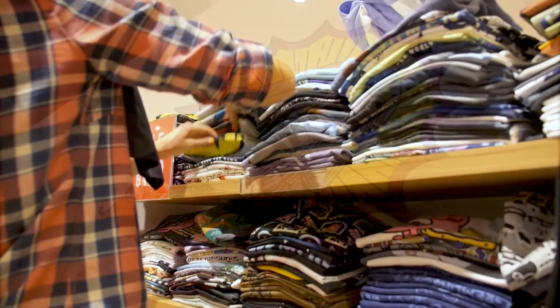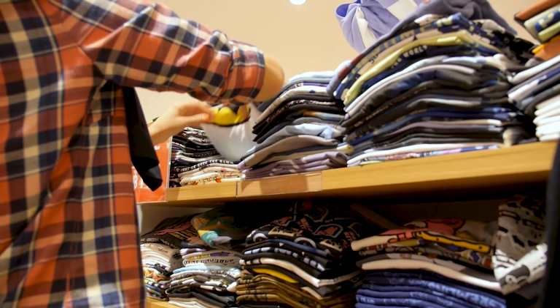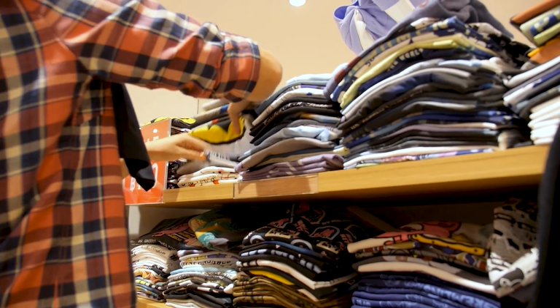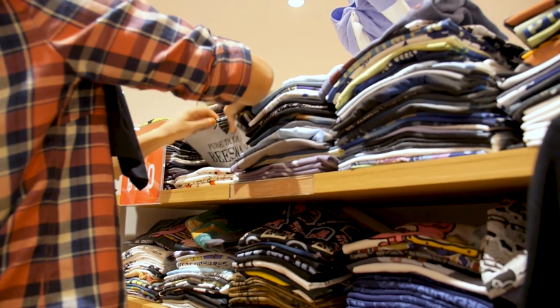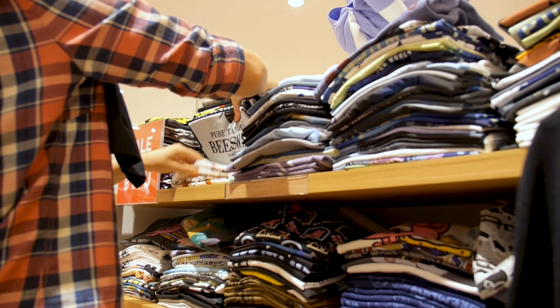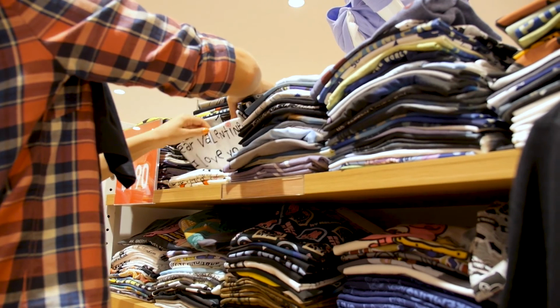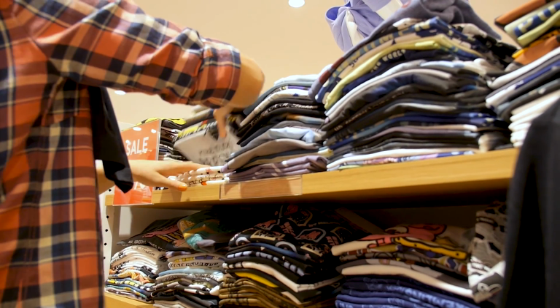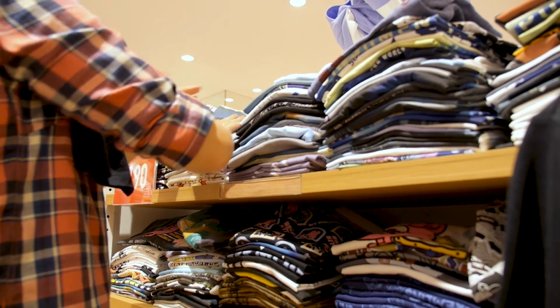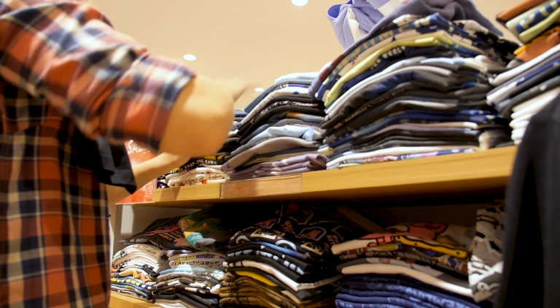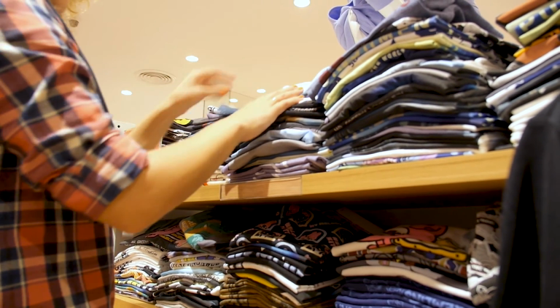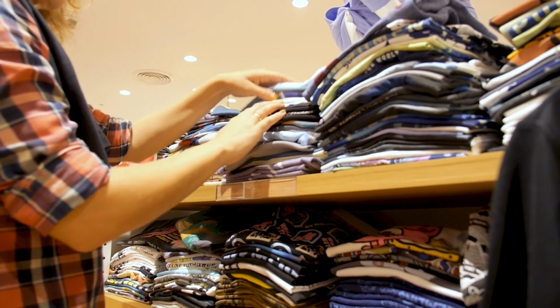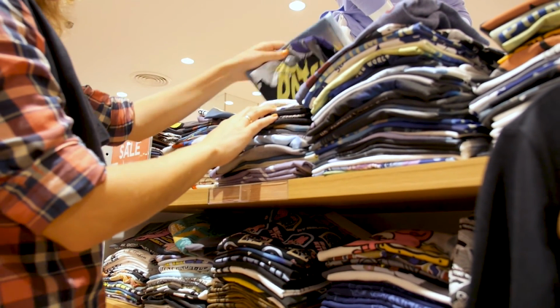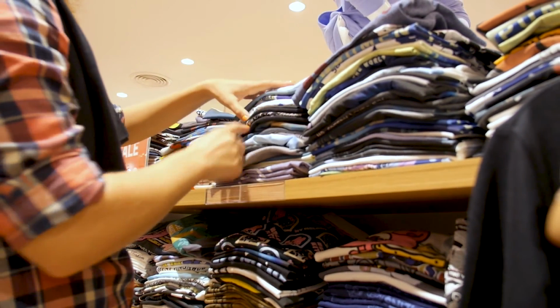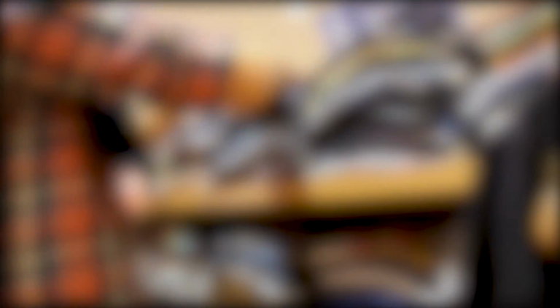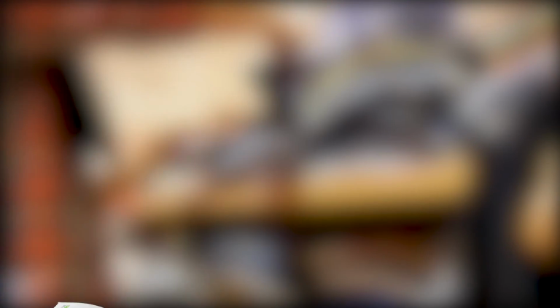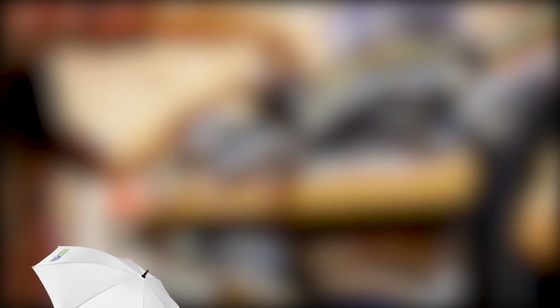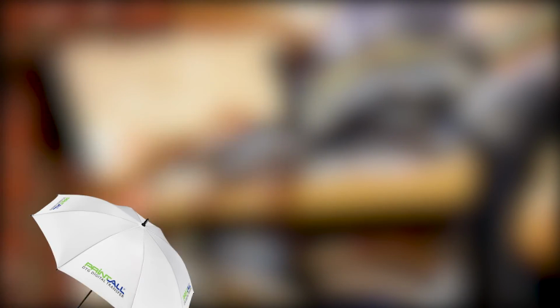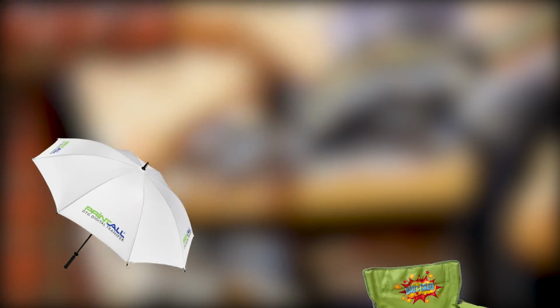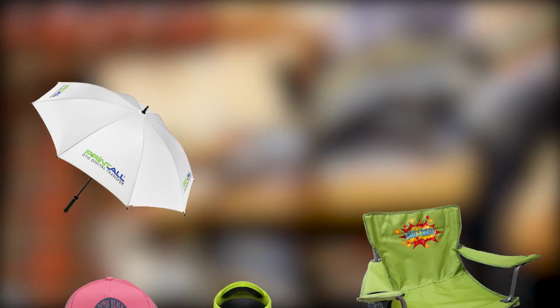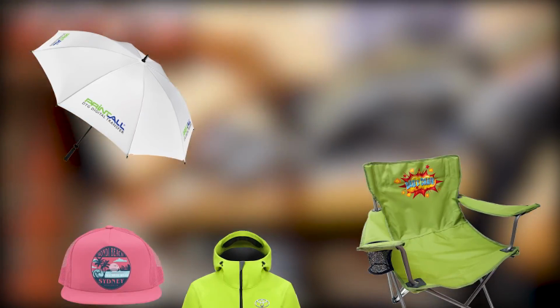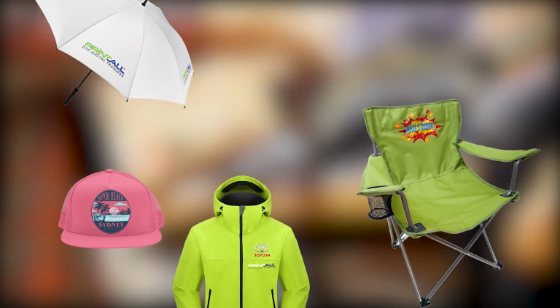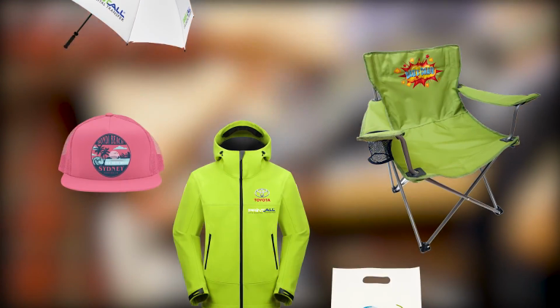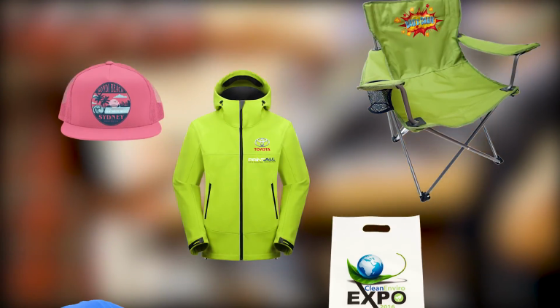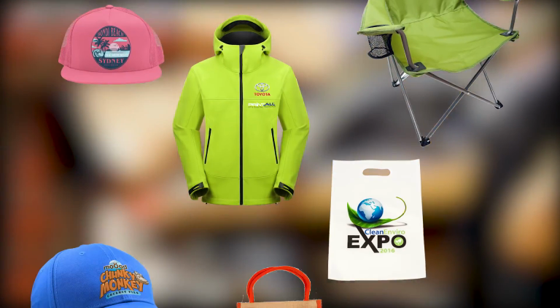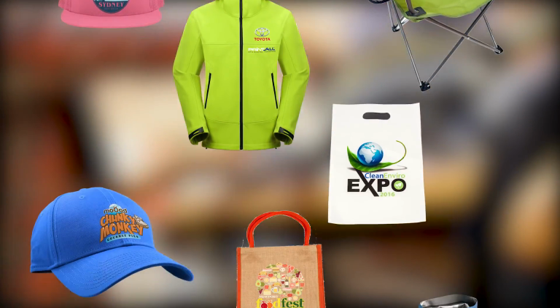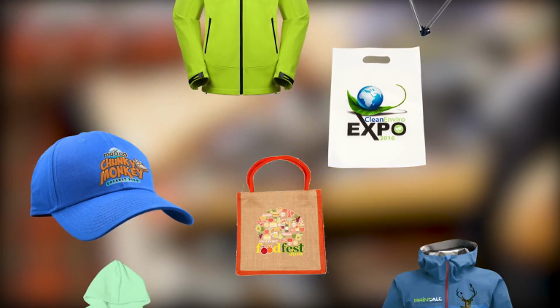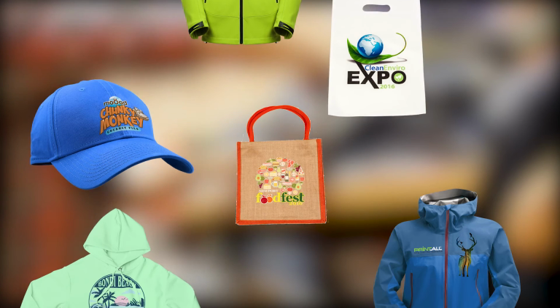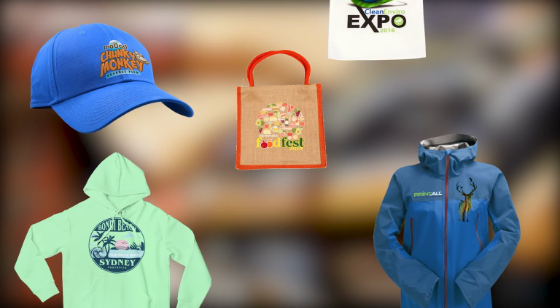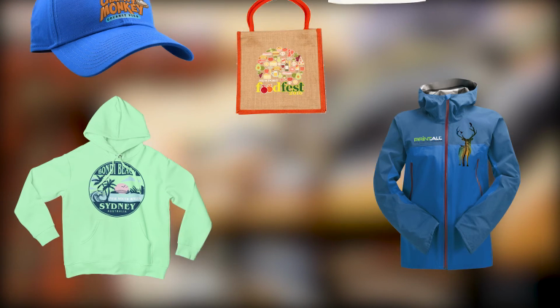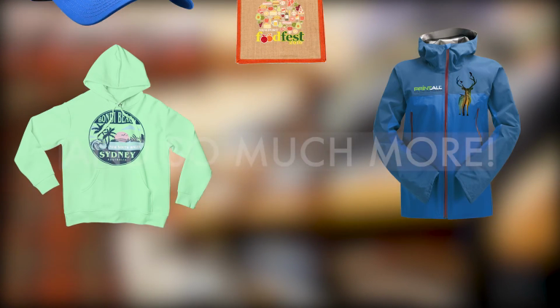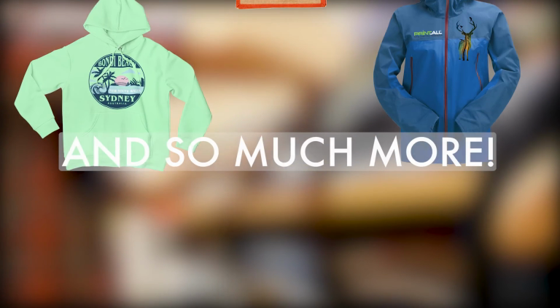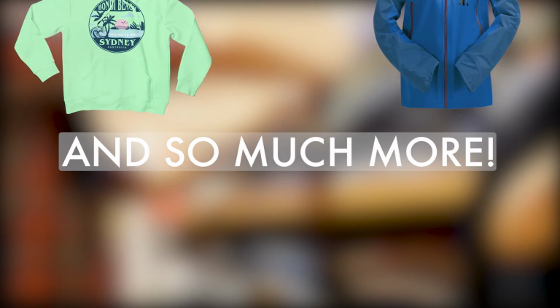While DTG is fantastic for cotton-rich products, DTF adds prints to all the products you could not print previously, like umbrellas, caps, 100% polyester, nylon, rainwear, backpacks, high visibility workwear and so much more.